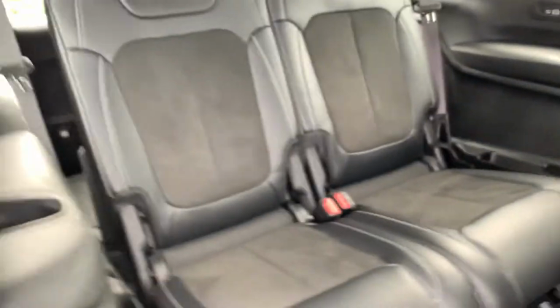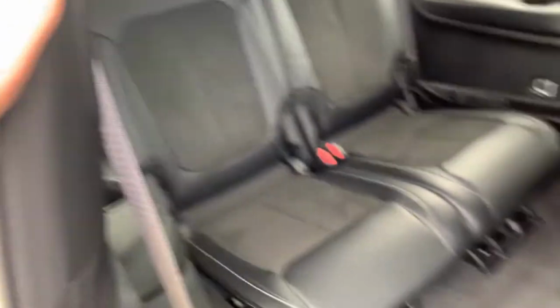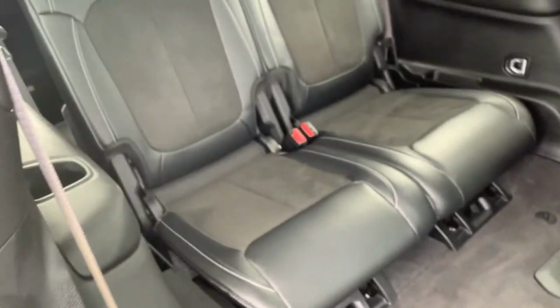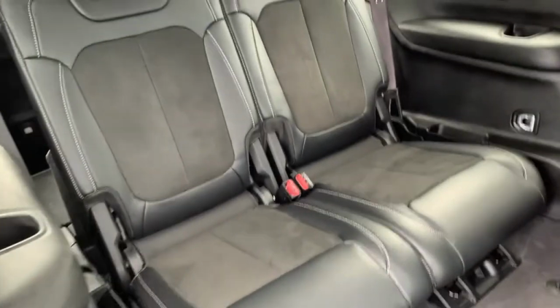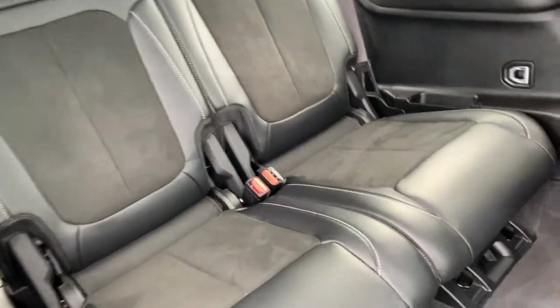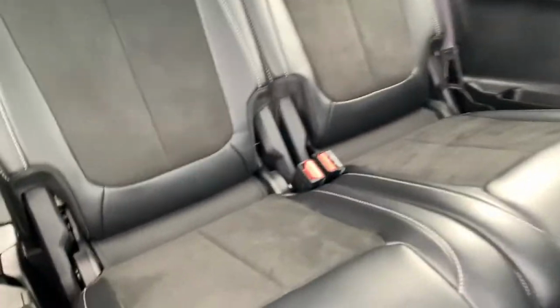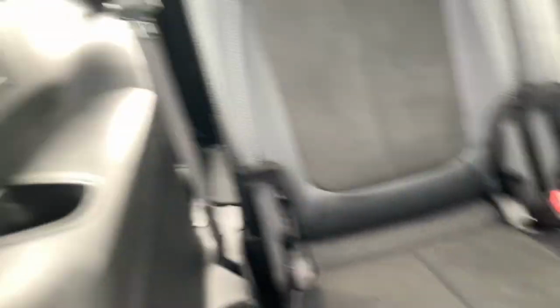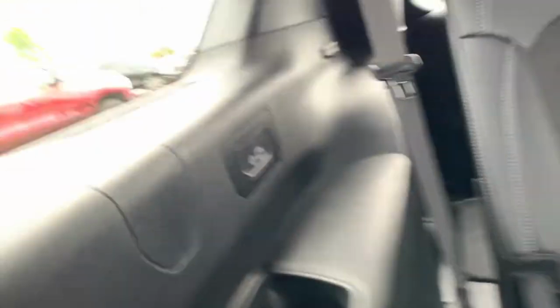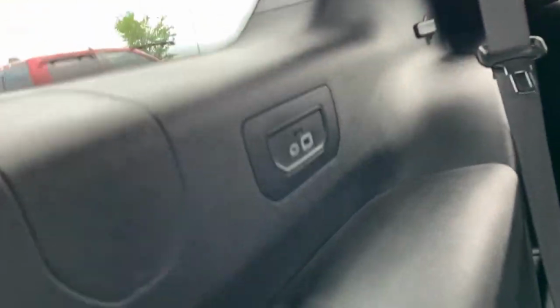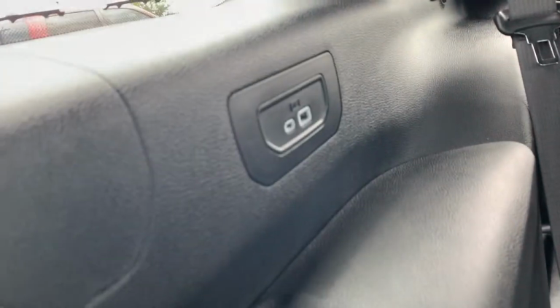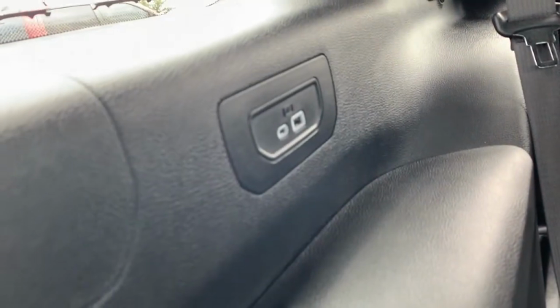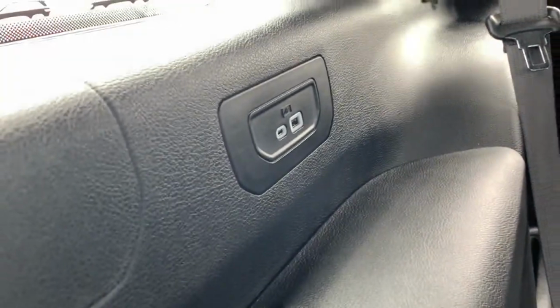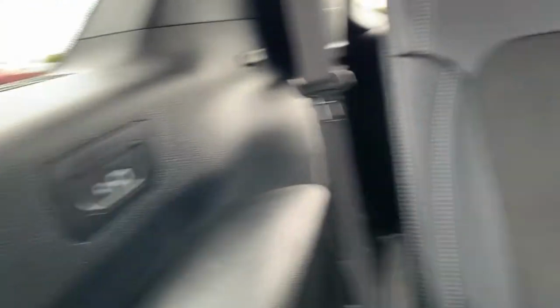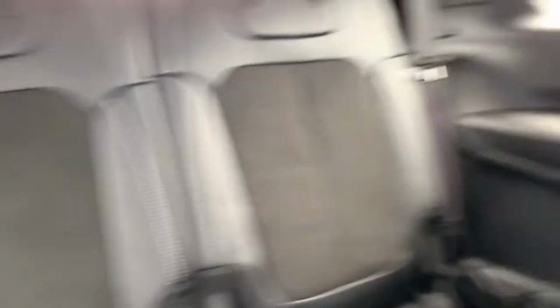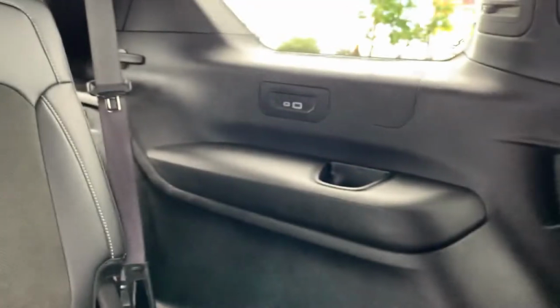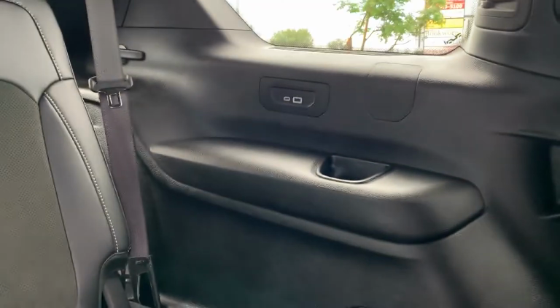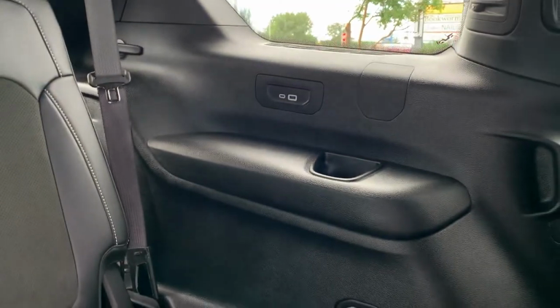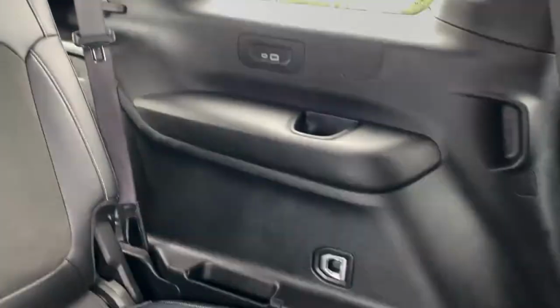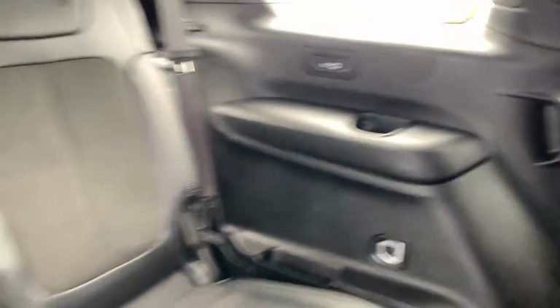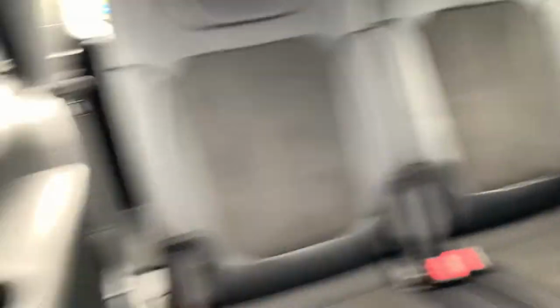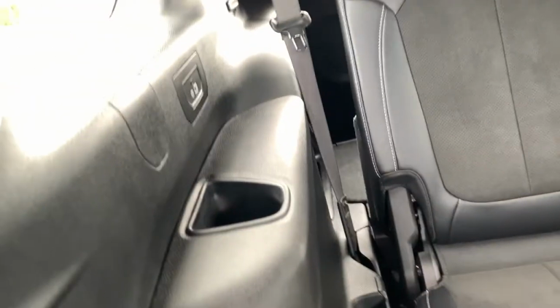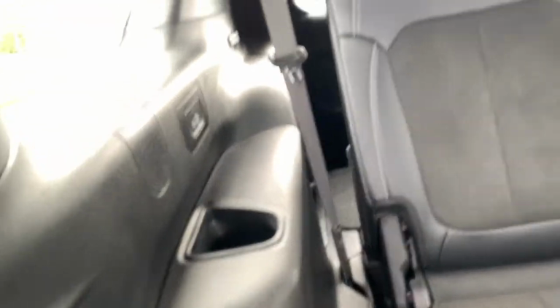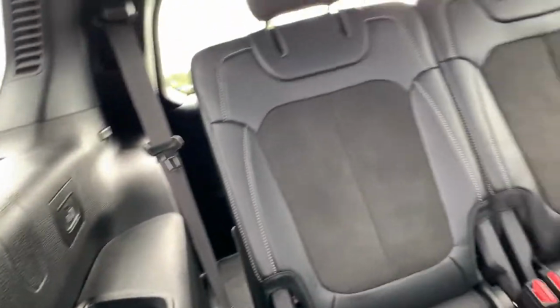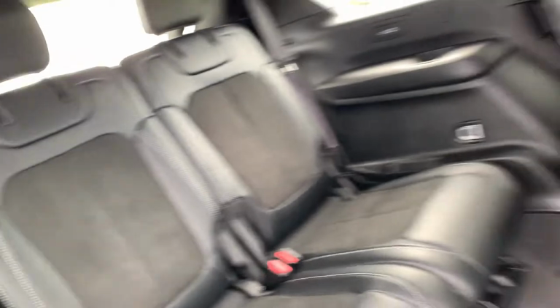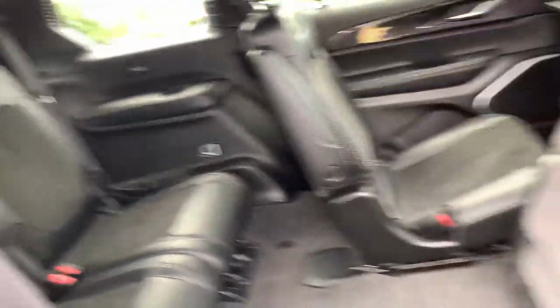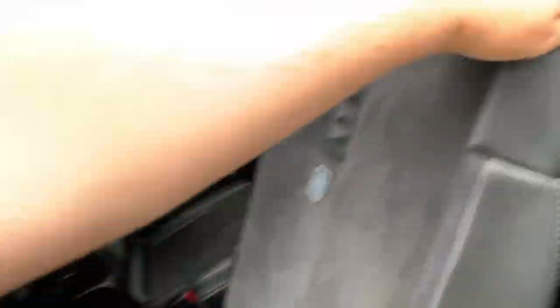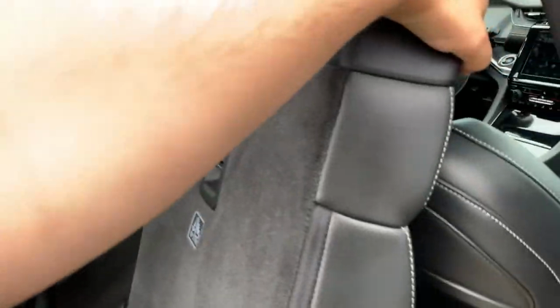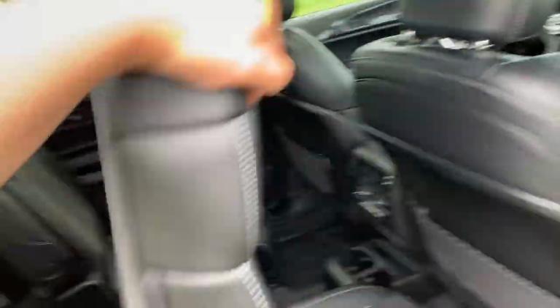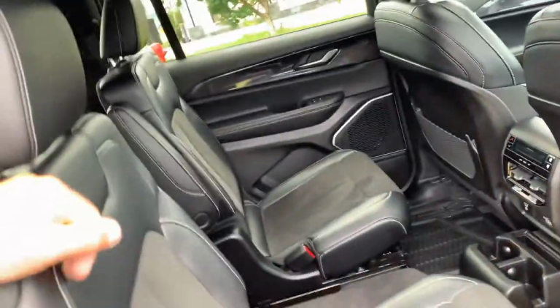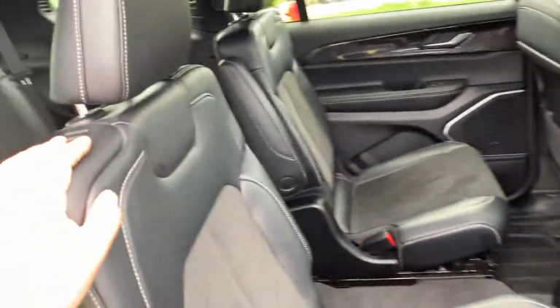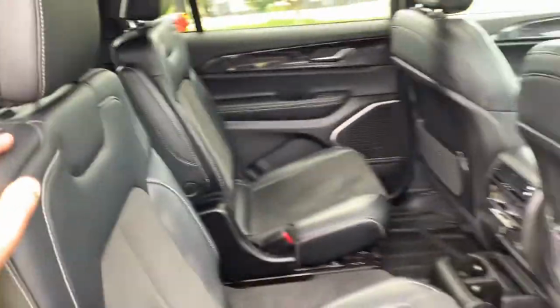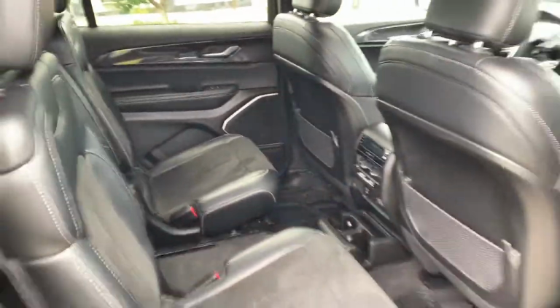In the back third row there are two seats. You do have a USB and USB Type-C port on both sides, as well as one cup holder on each side. When you're done, just grab the seat back — it folds back into place, super easy.